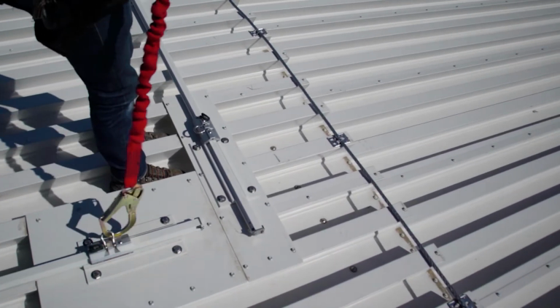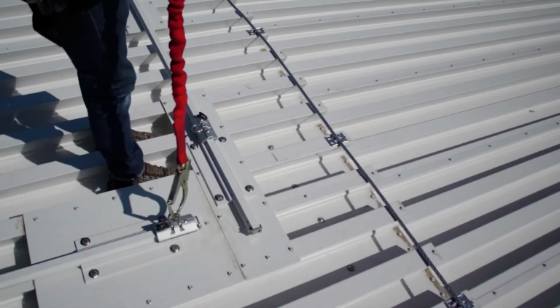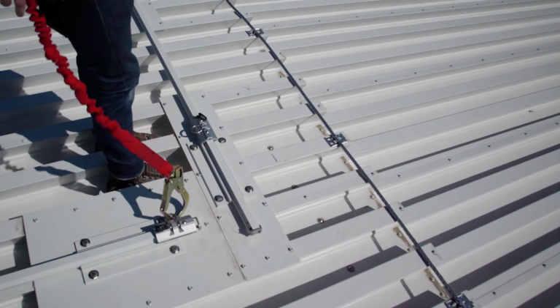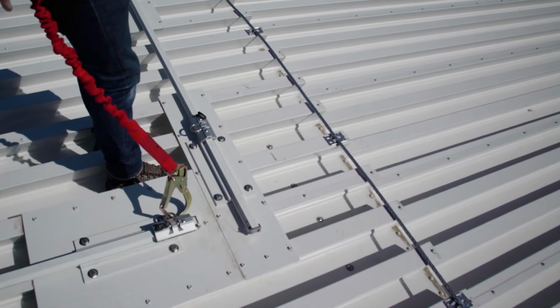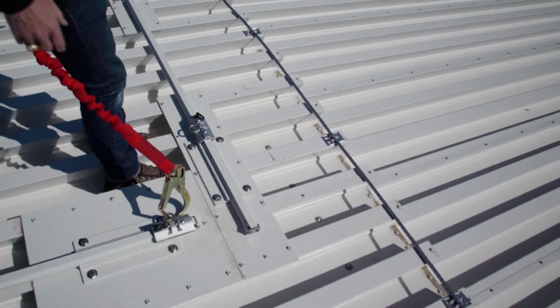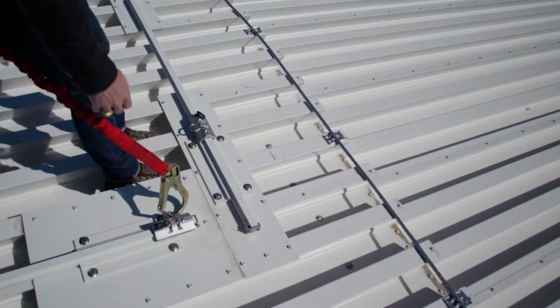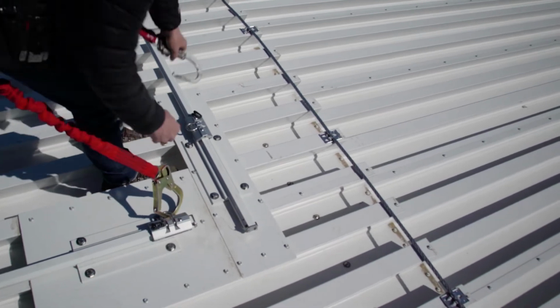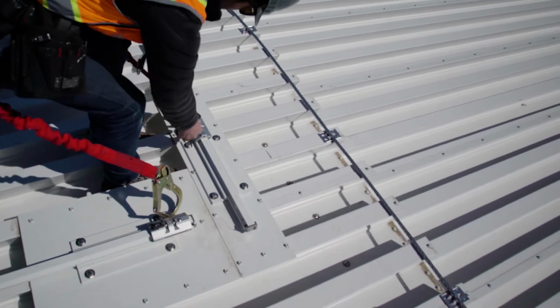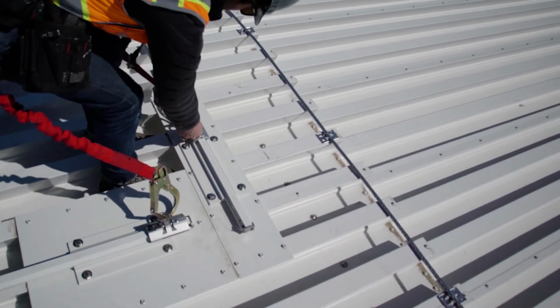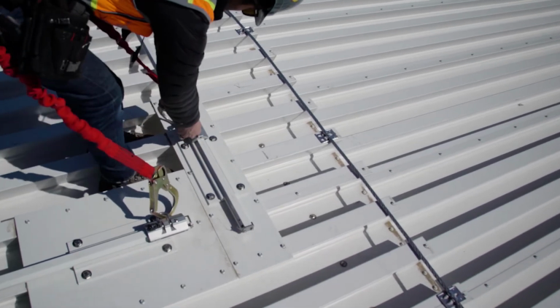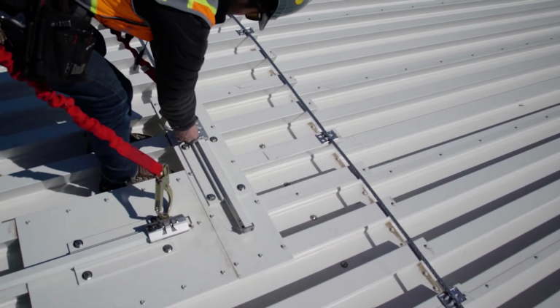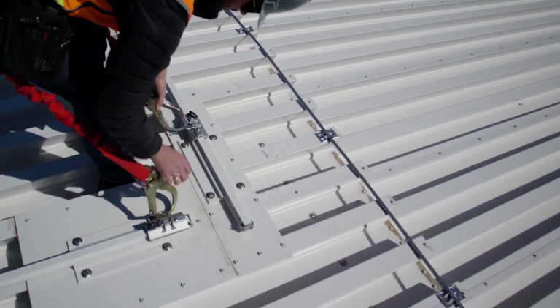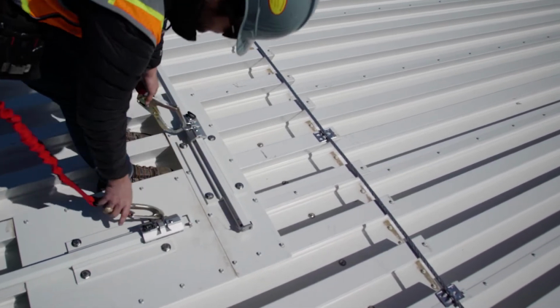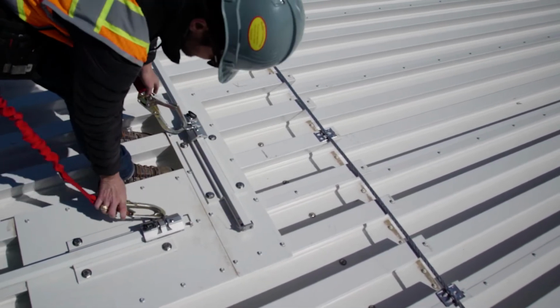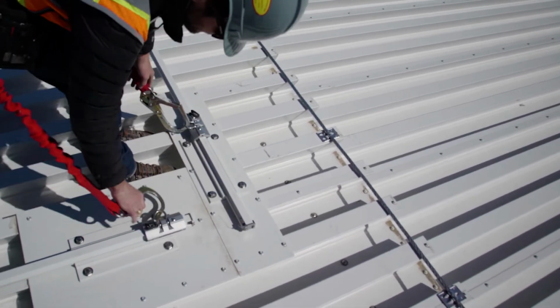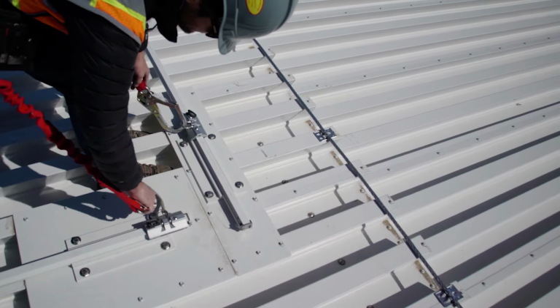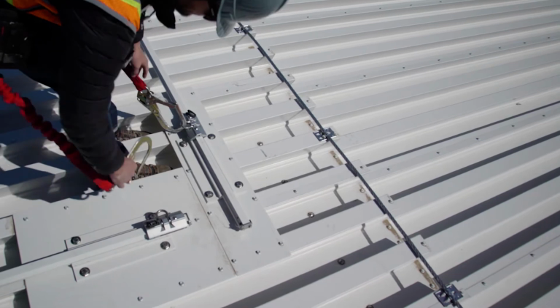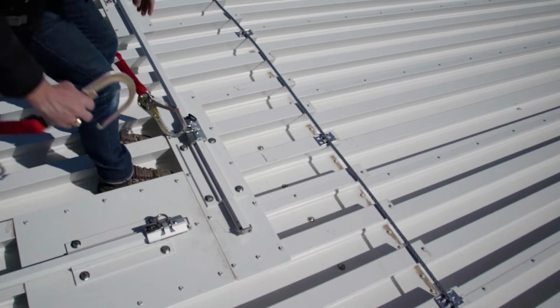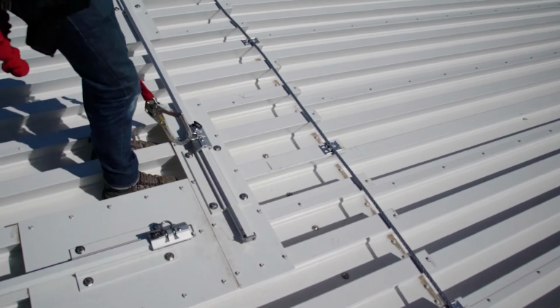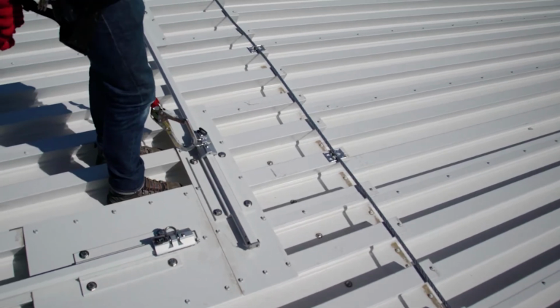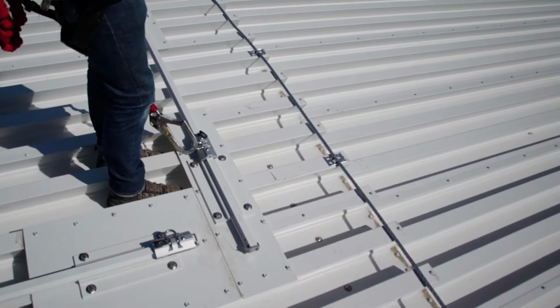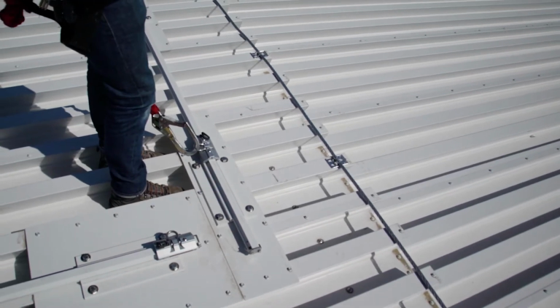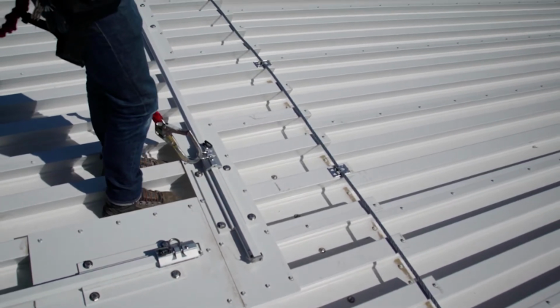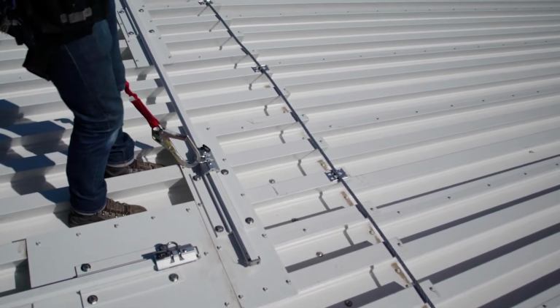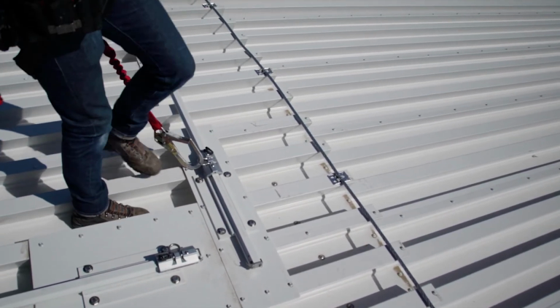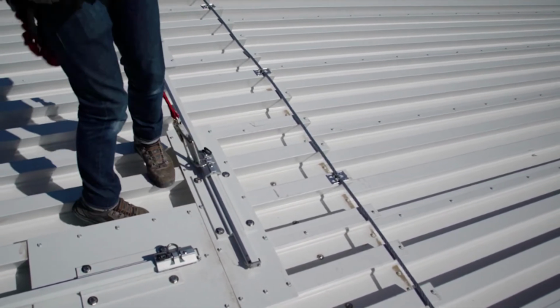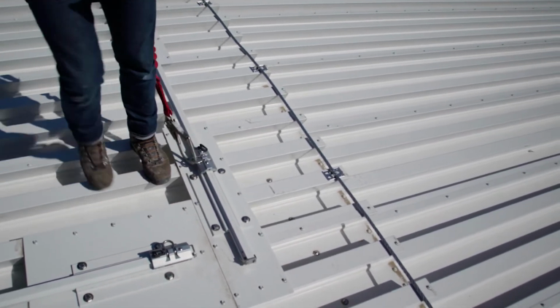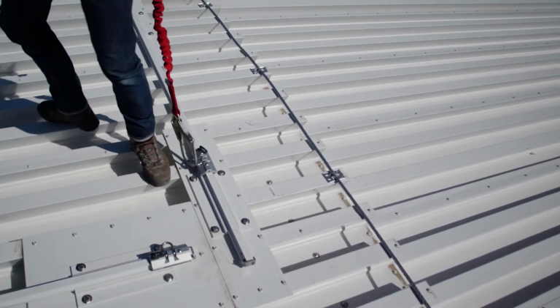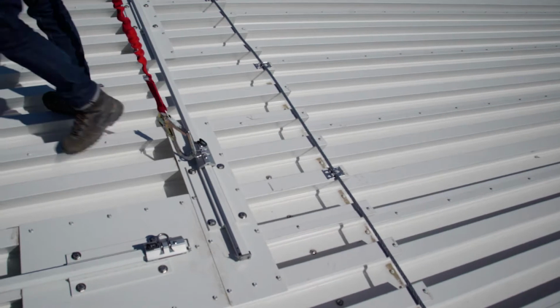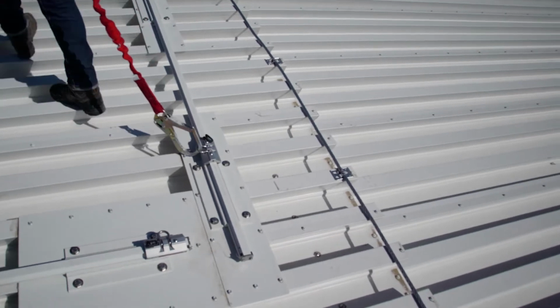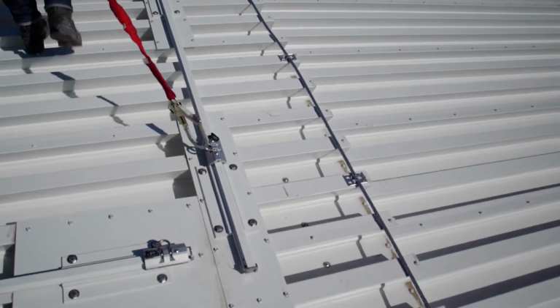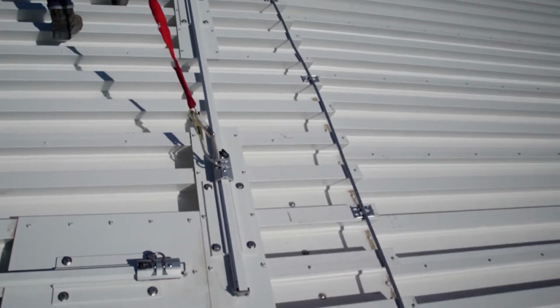From an aesthetic perspective, I knew that Harkin was able to colorize the system. I walked the architects through Harkin Industrial's rail options and it was pretty much a no-brainer from that point.